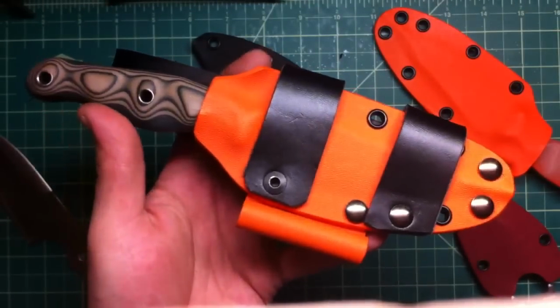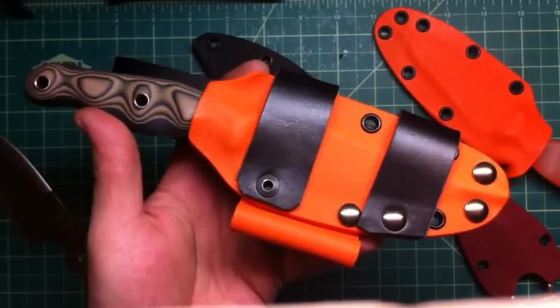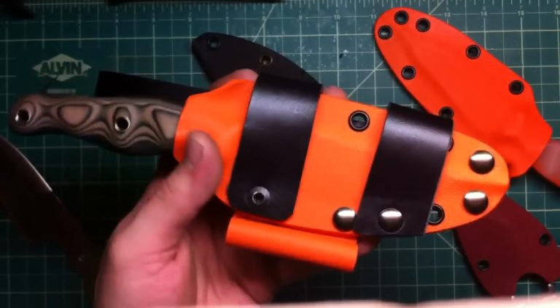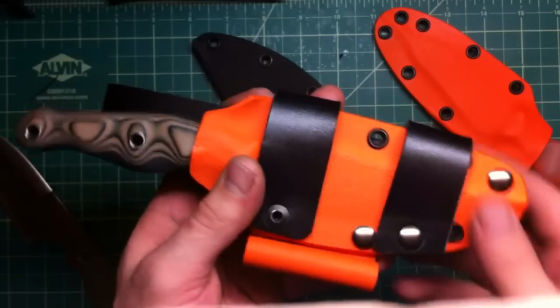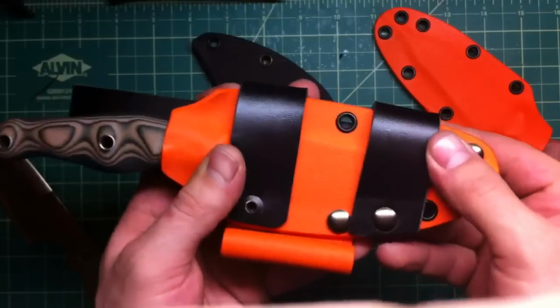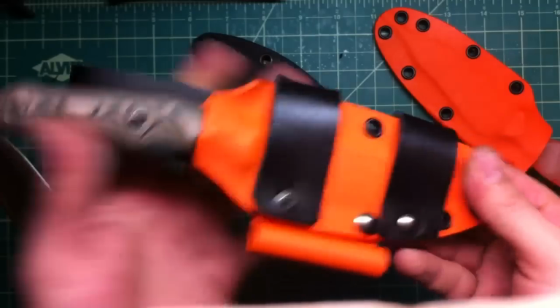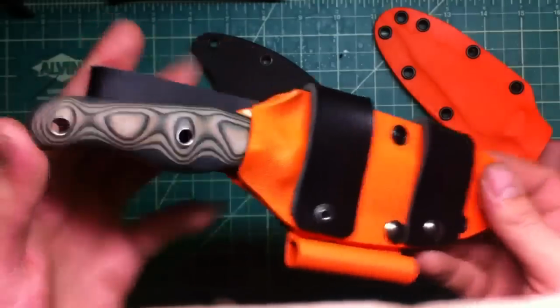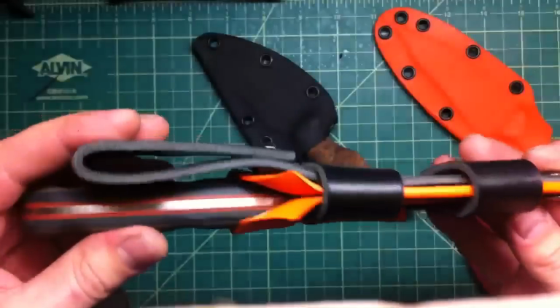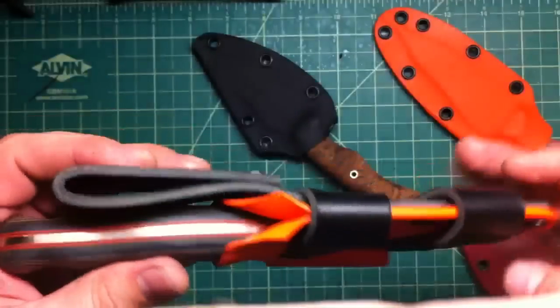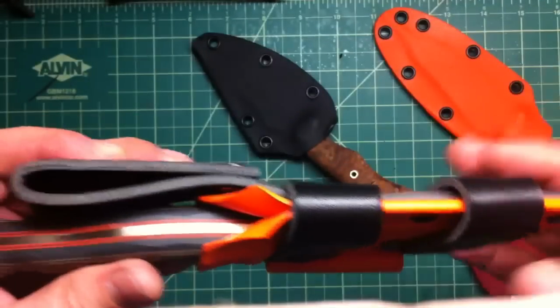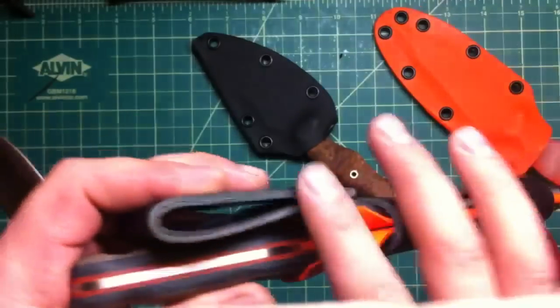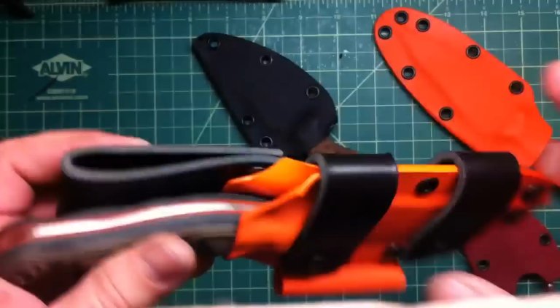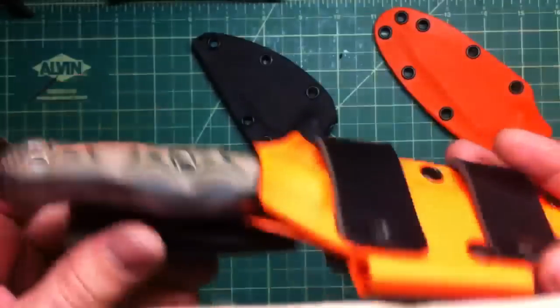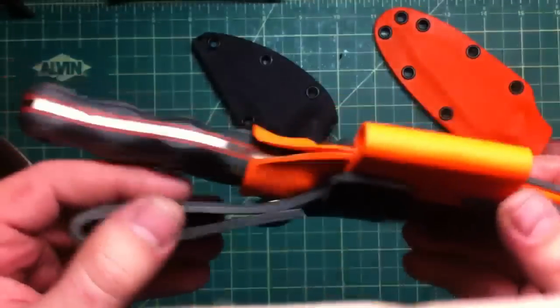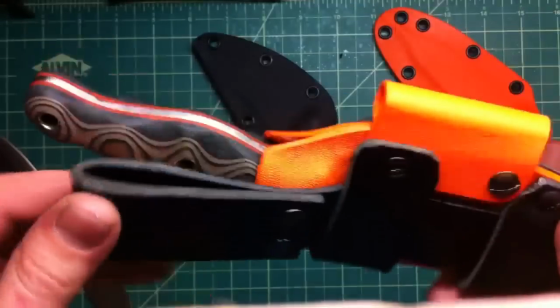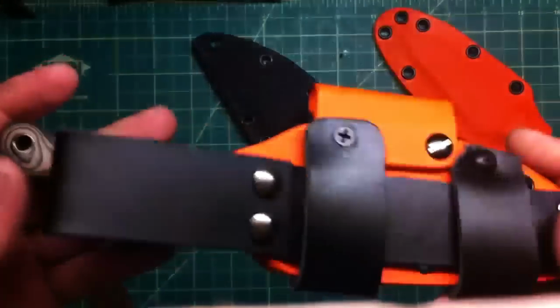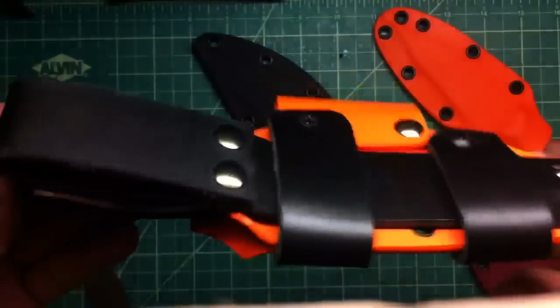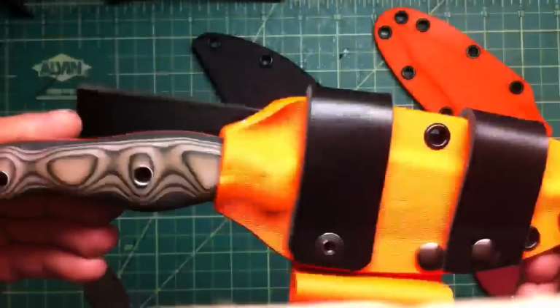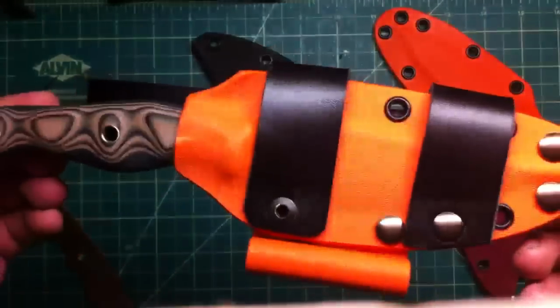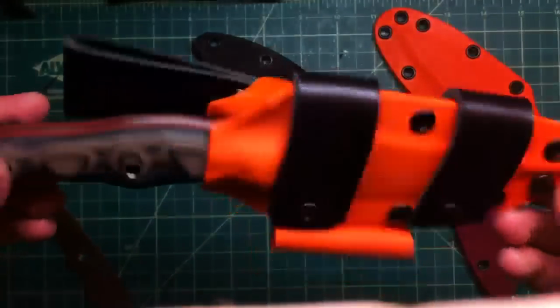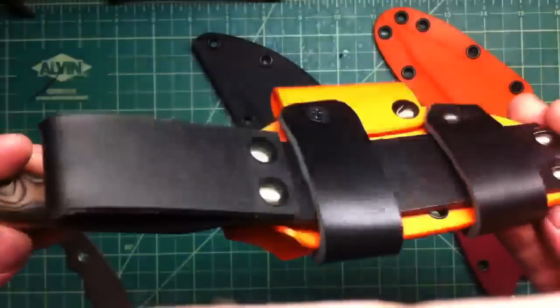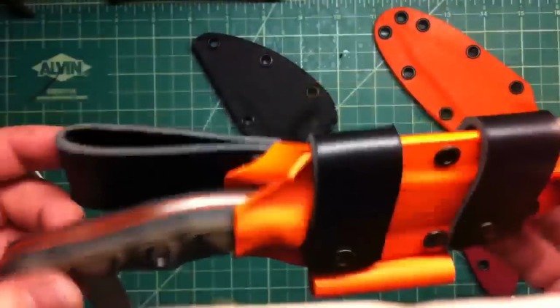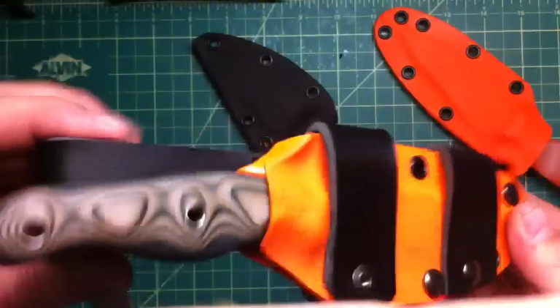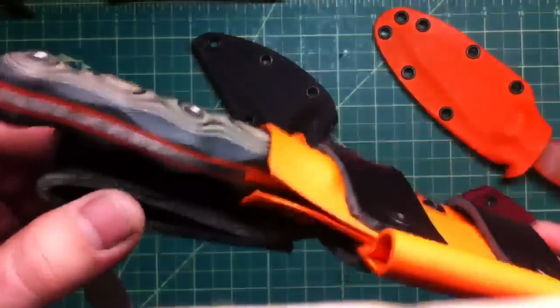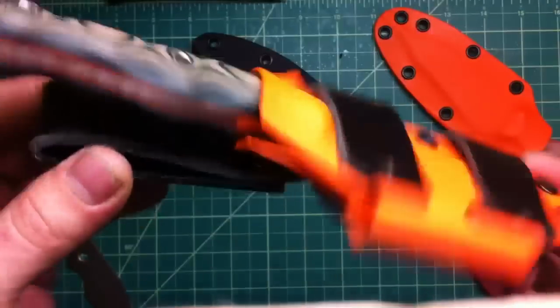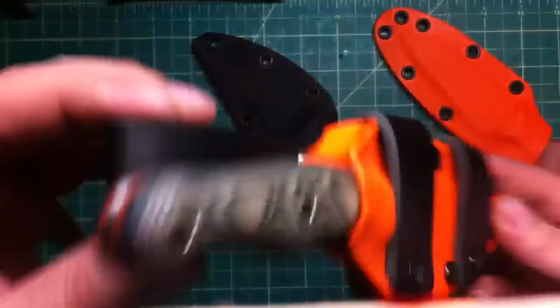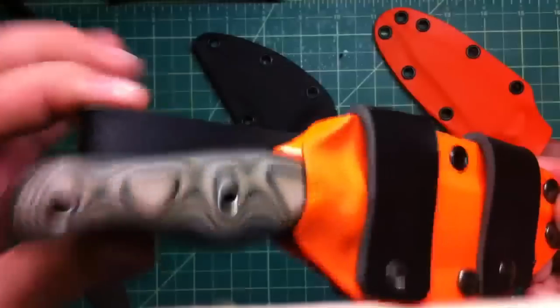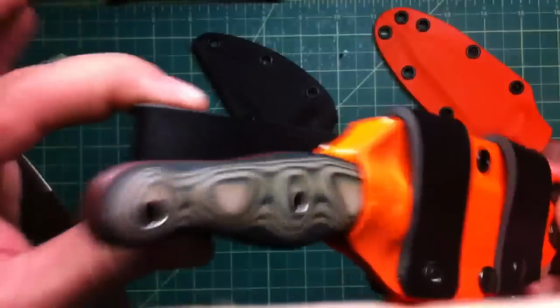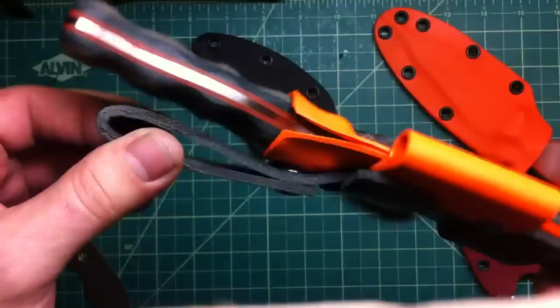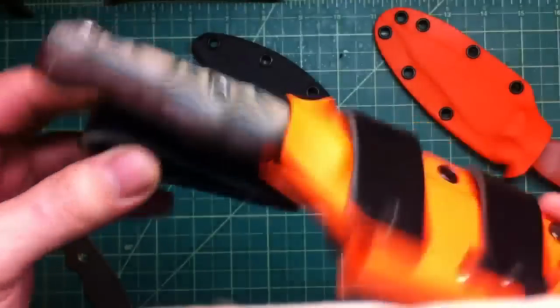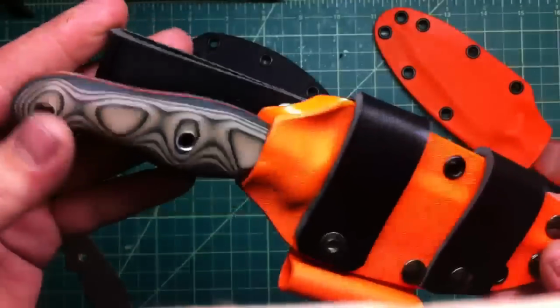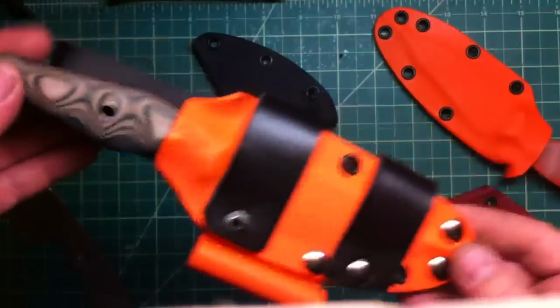I like how that orange goes with the black. I'm not the leather master — I didn't do any burnishing or anything, it's really raw — but it's a nice thick leather that will last a long time if you take care of it.